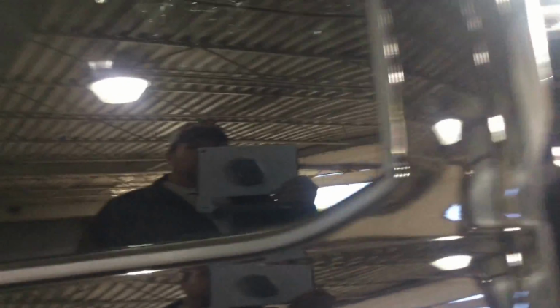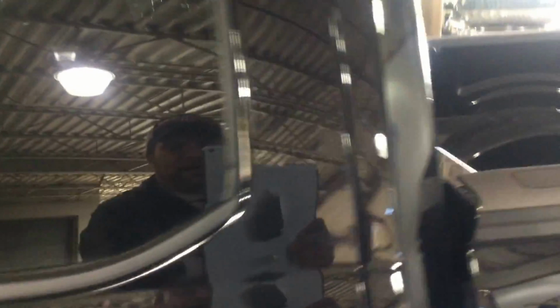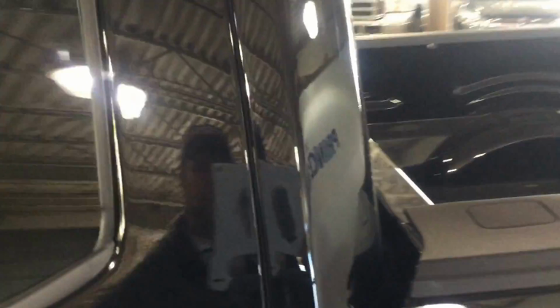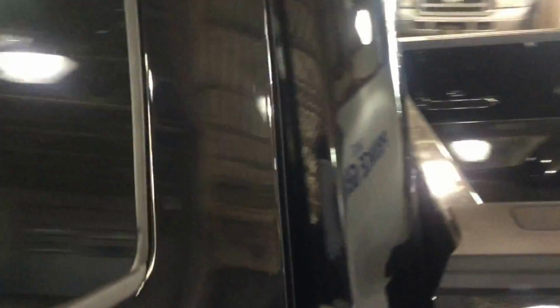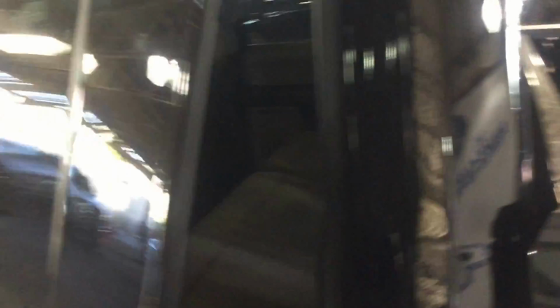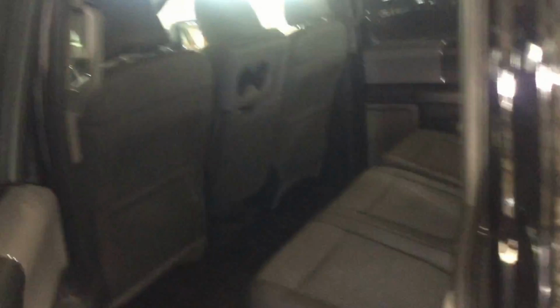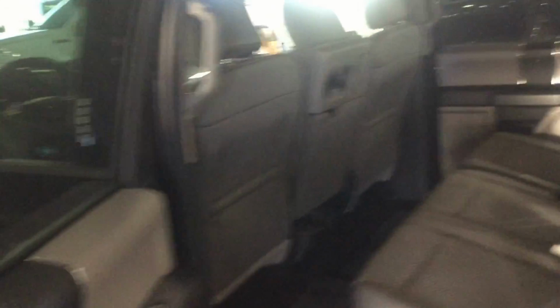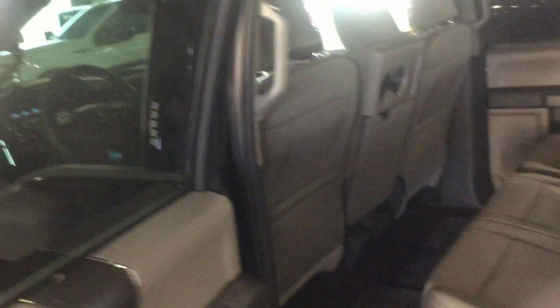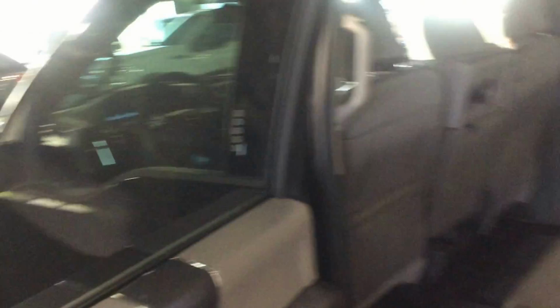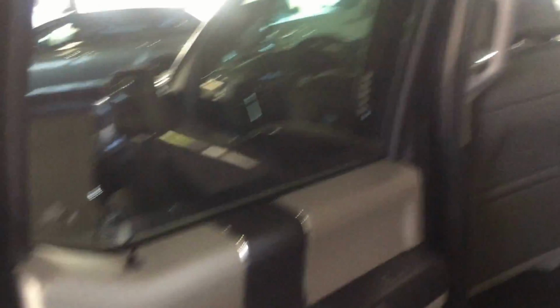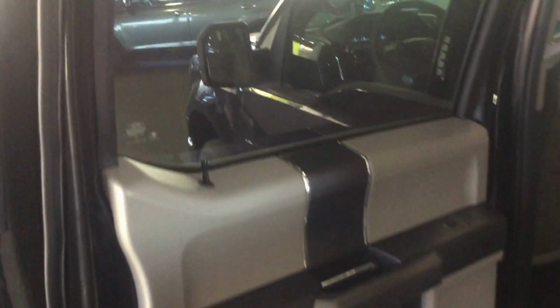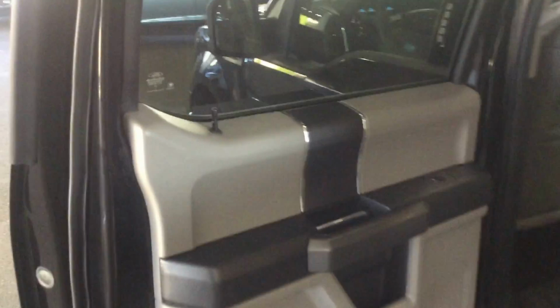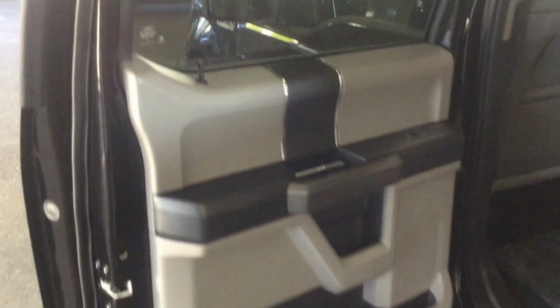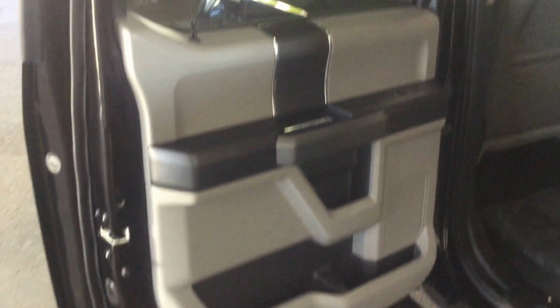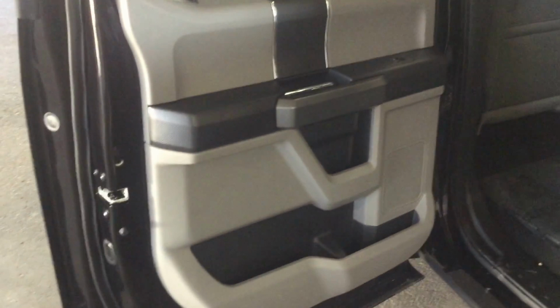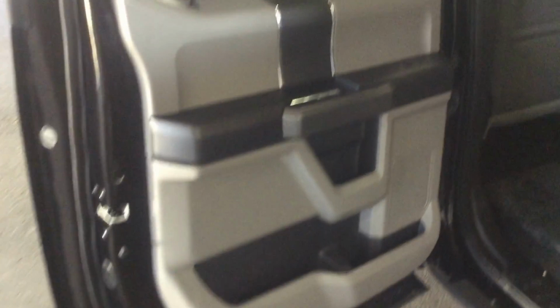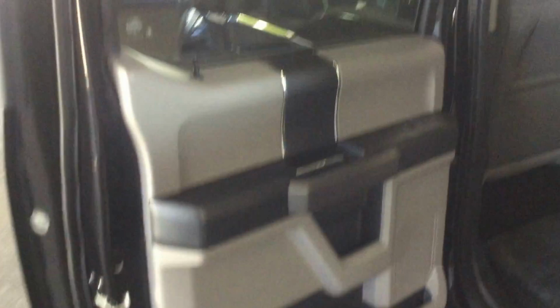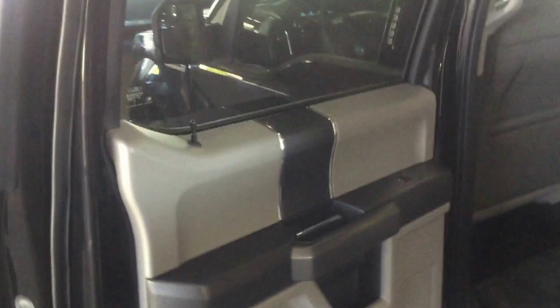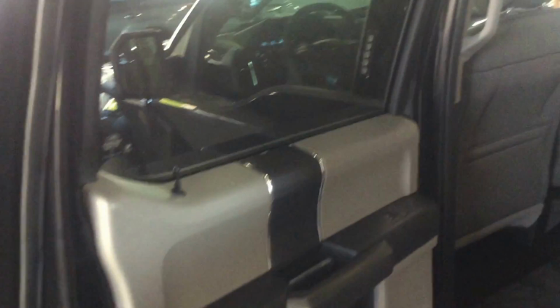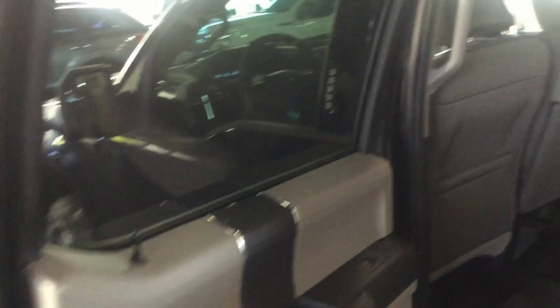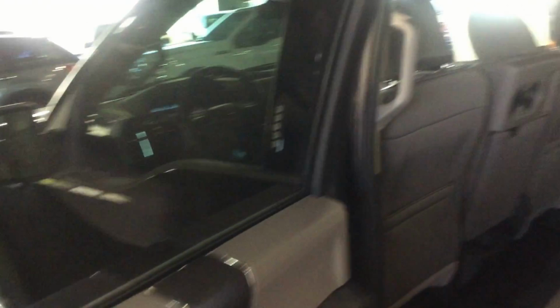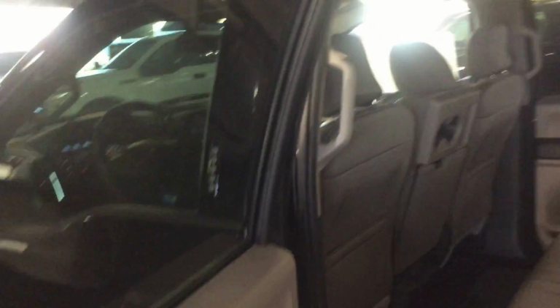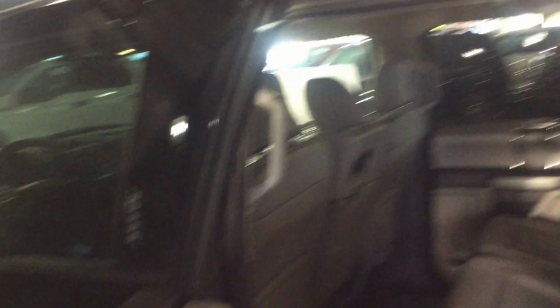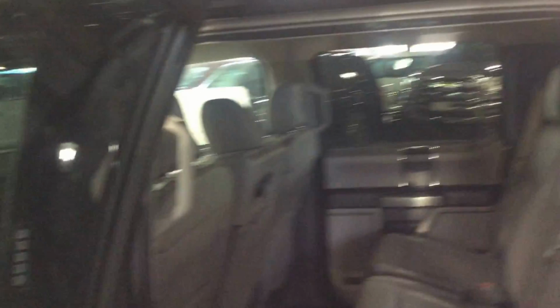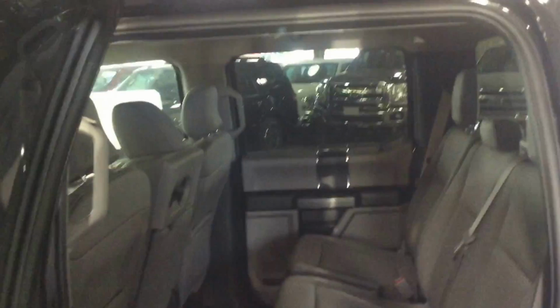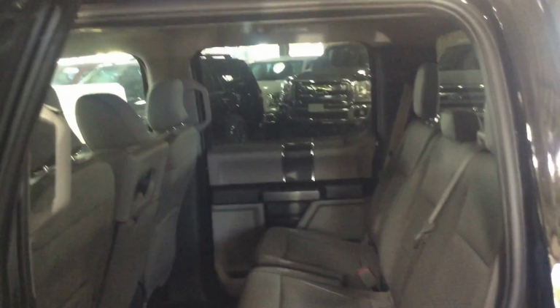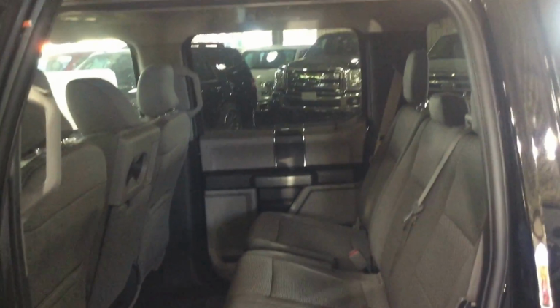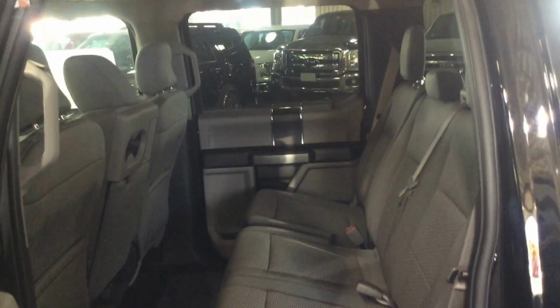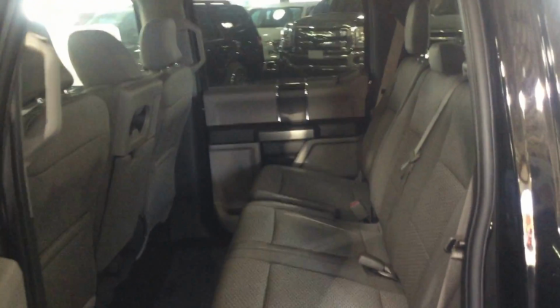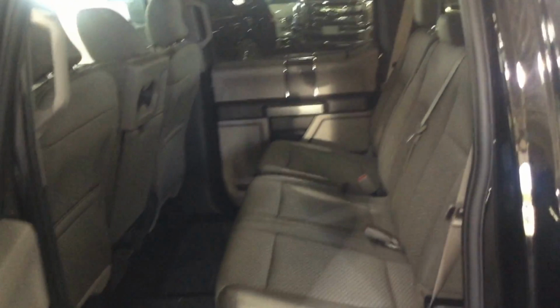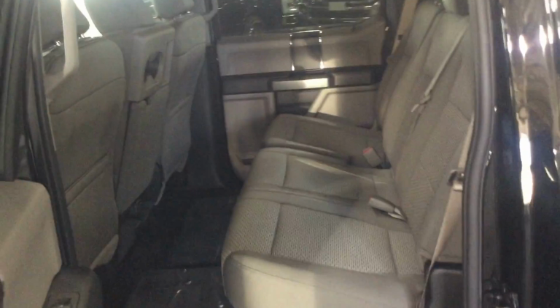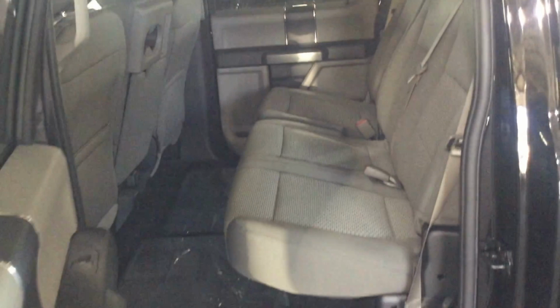Having a look inside the back of the vehicle here now. As you can see, these SuperCrew trucks are very spacious — there's lots of room for the whole family.